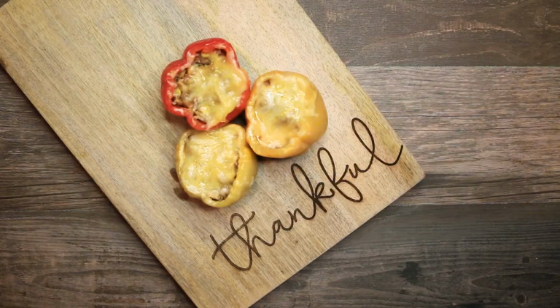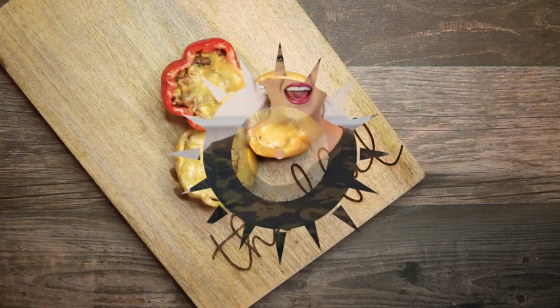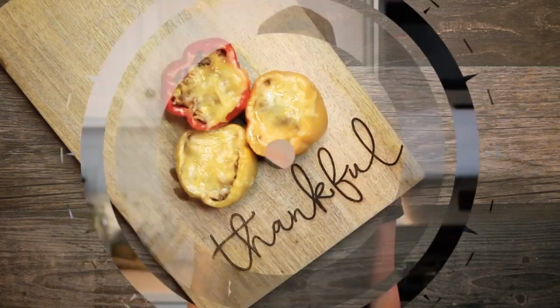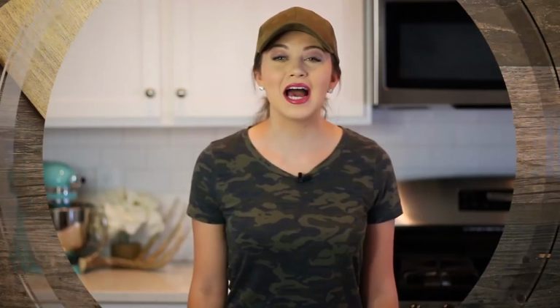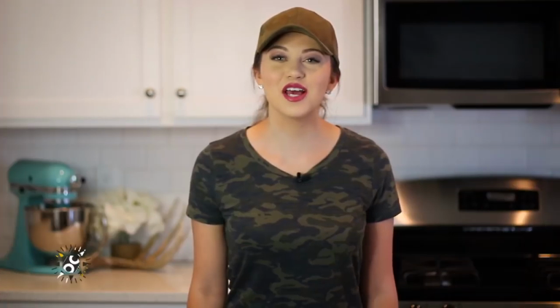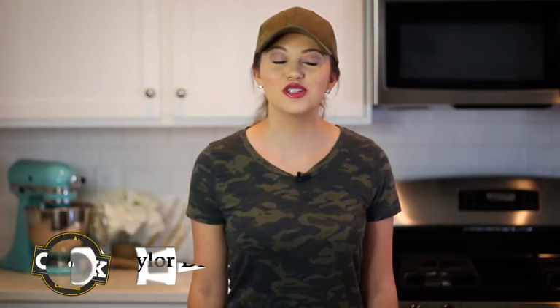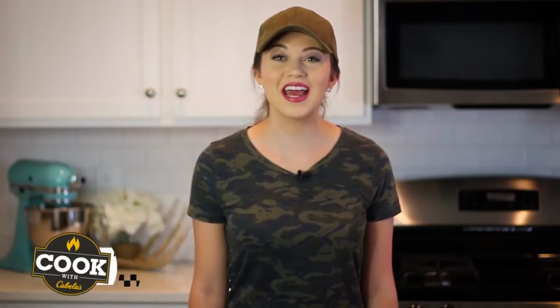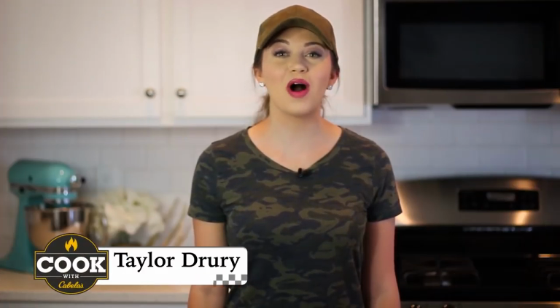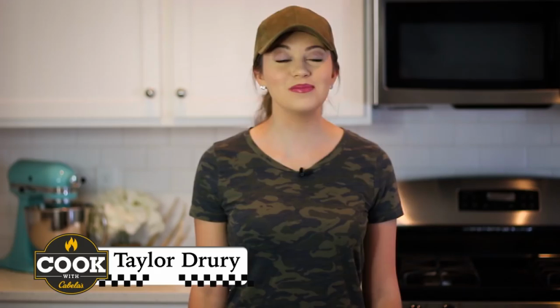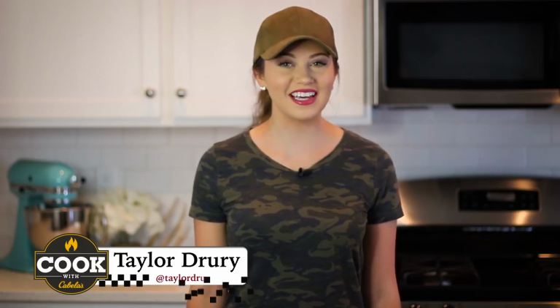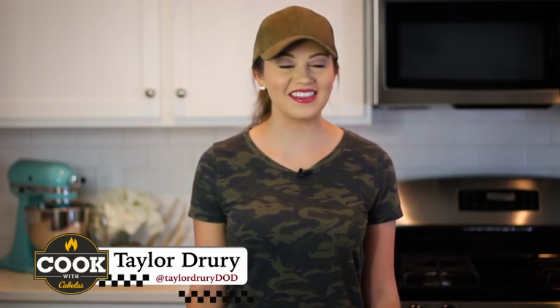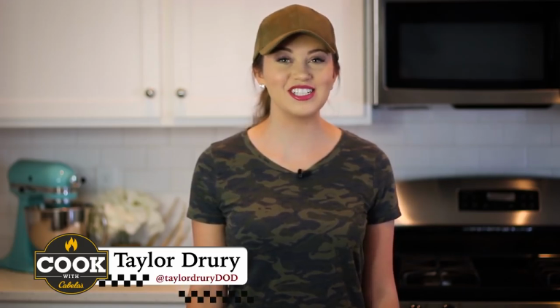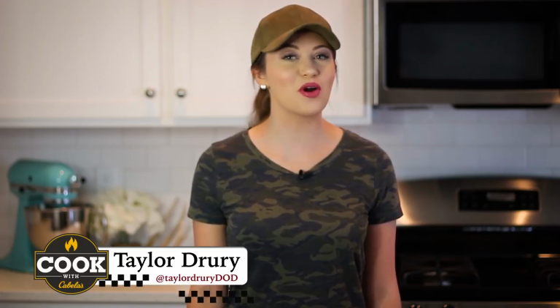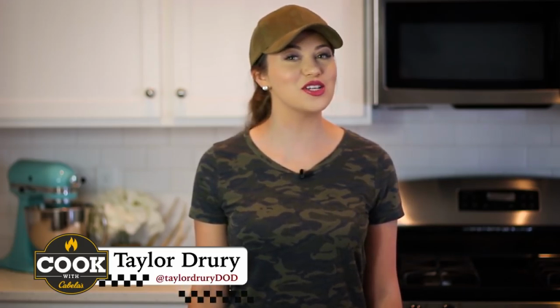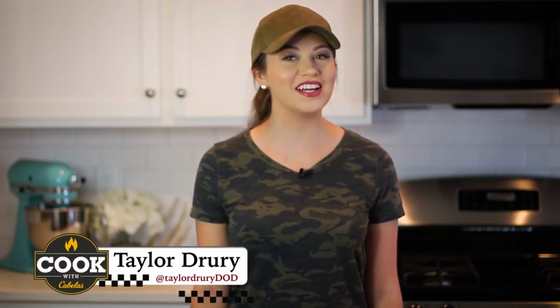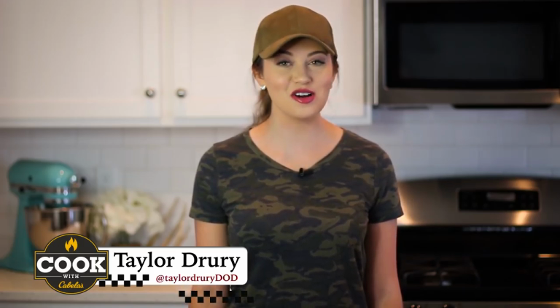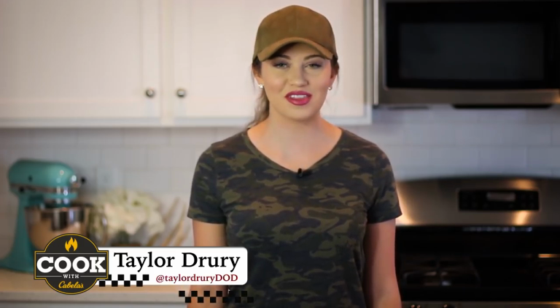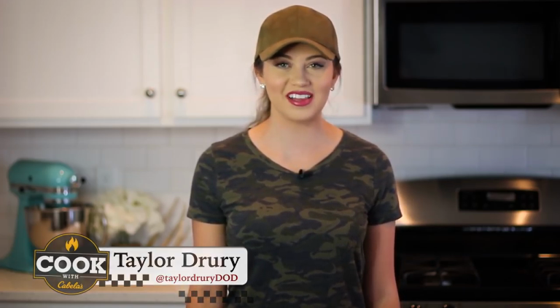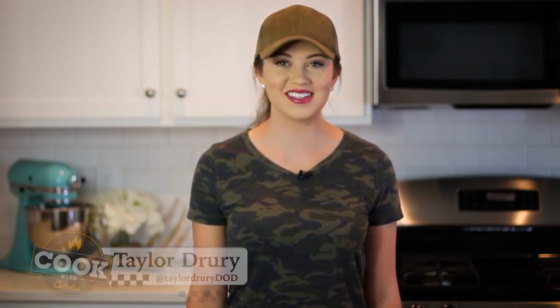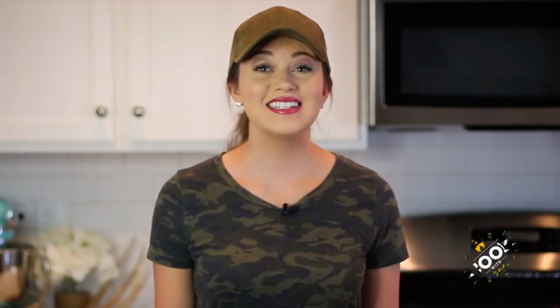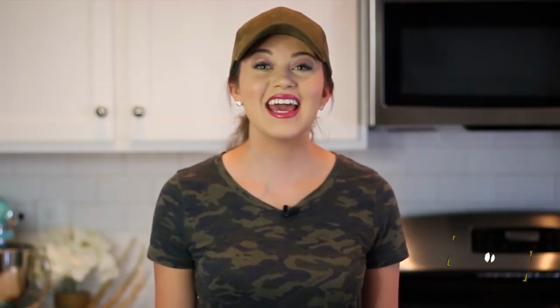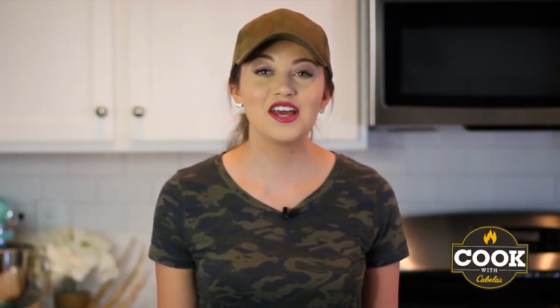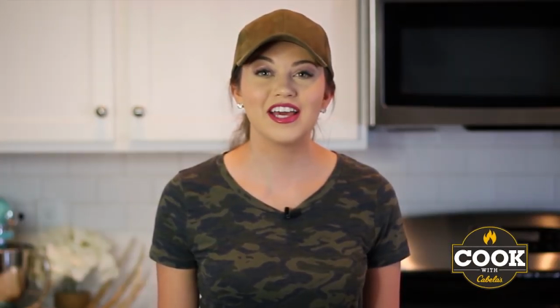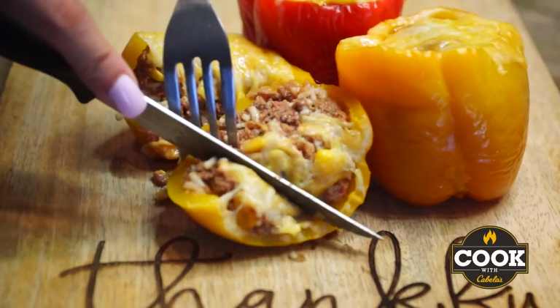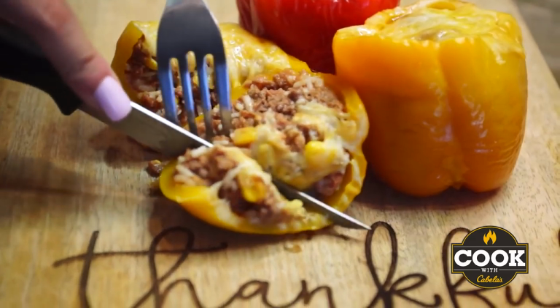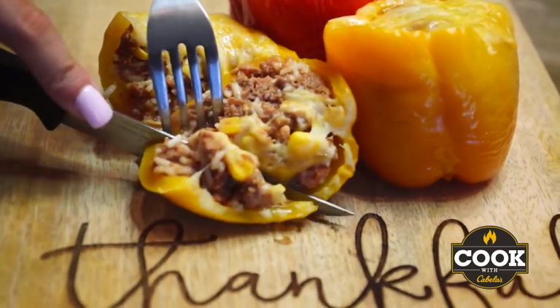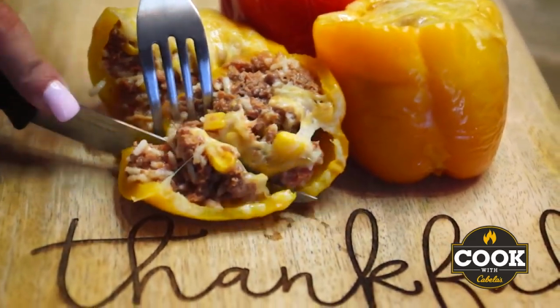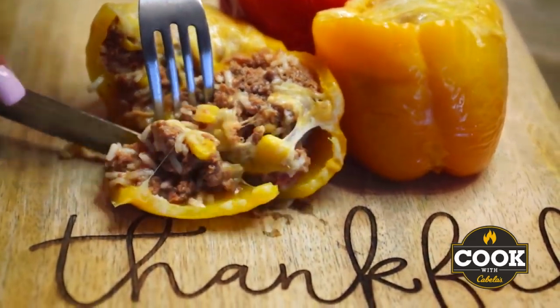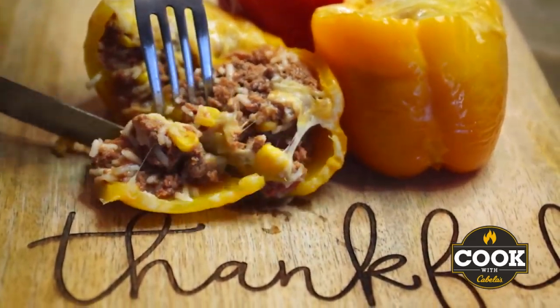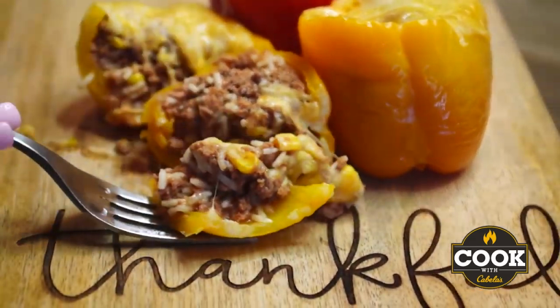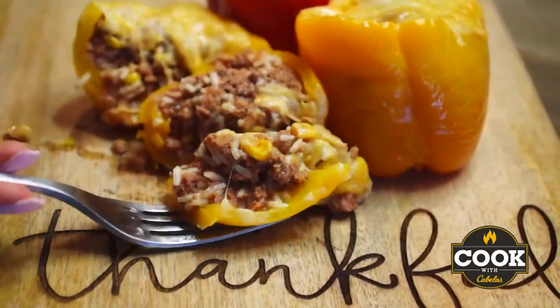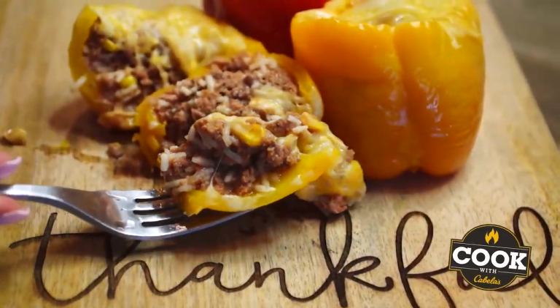Hey guys, I am Taylor Drury and welcome to Killing It in the Kitchen, brought to you by Cook with Cabela's. Today I am making Axis Deer stuffed peppers in the can cooker.